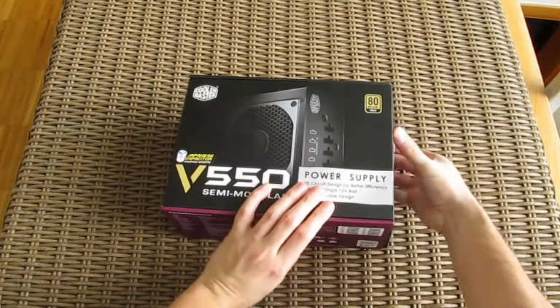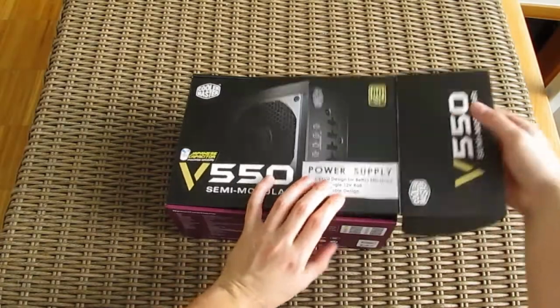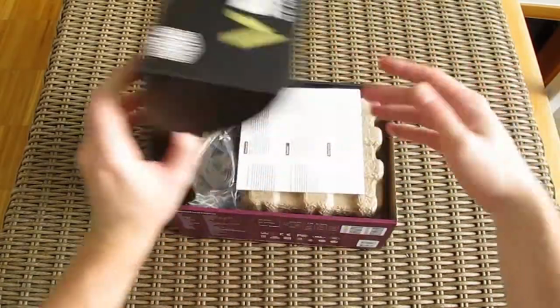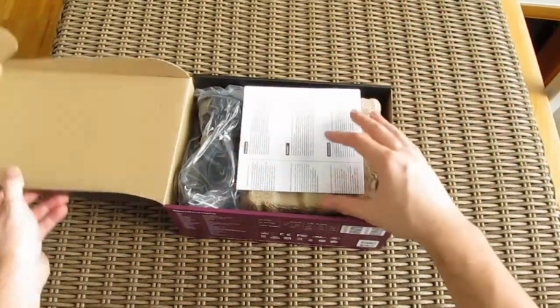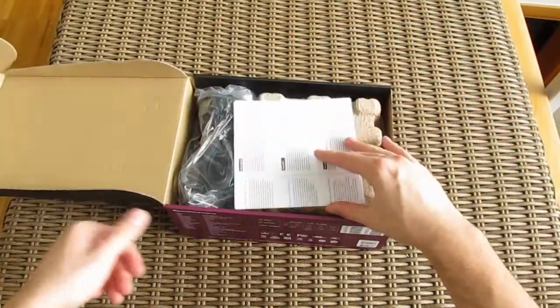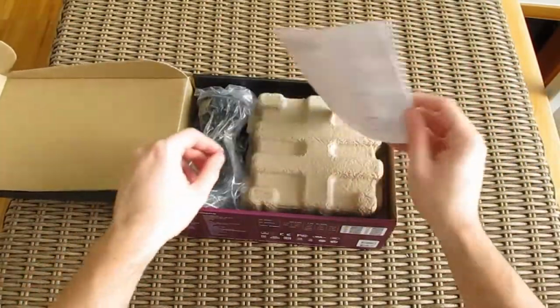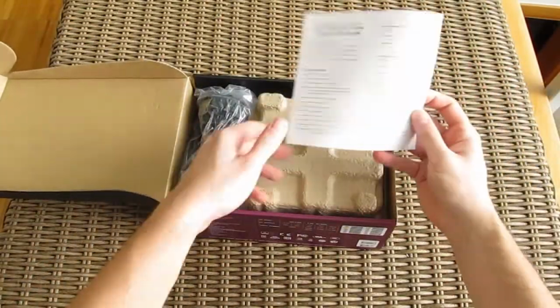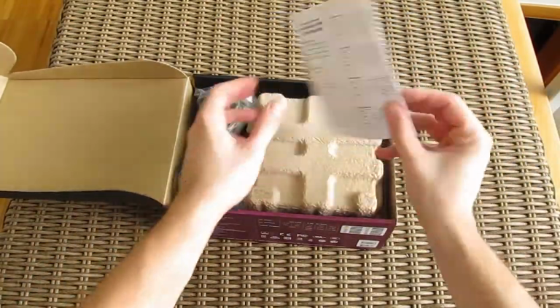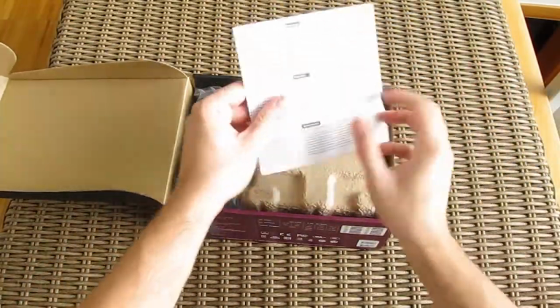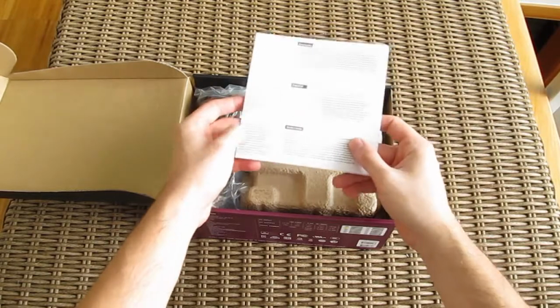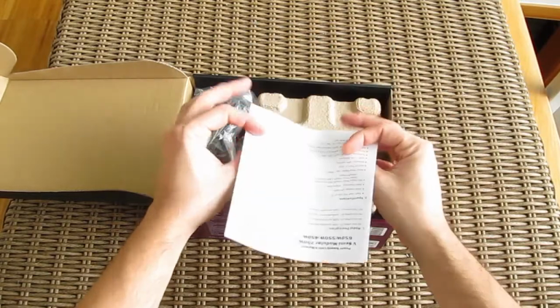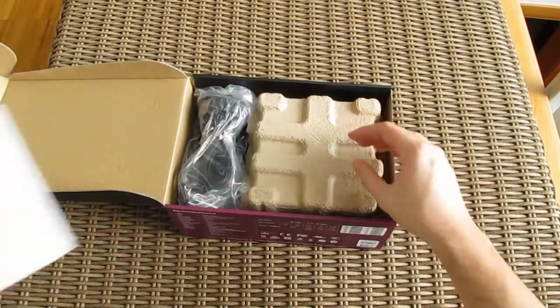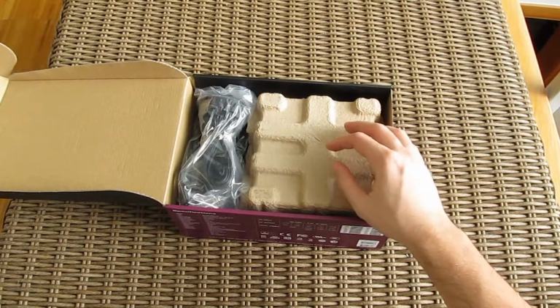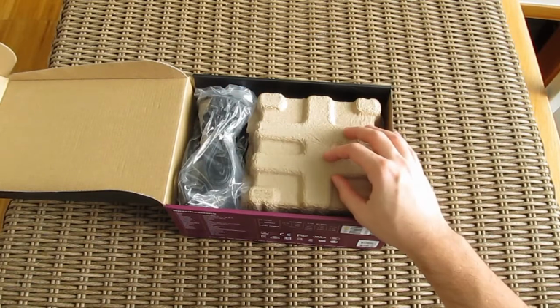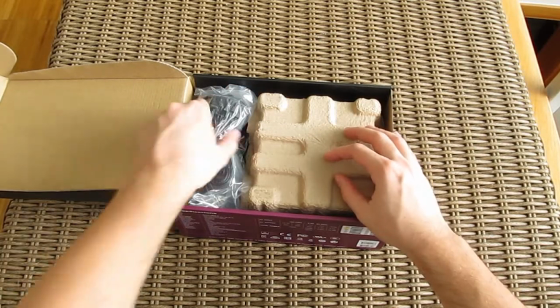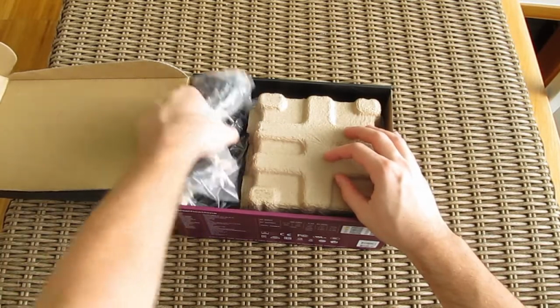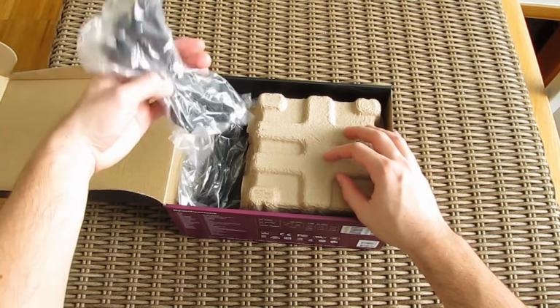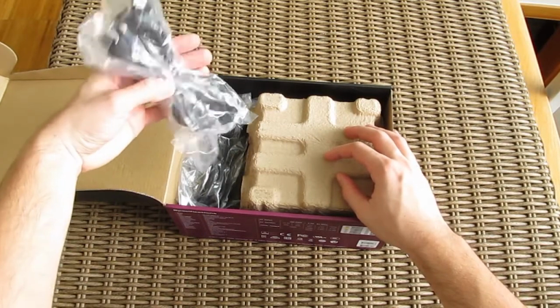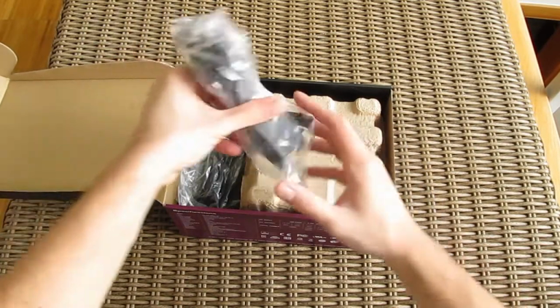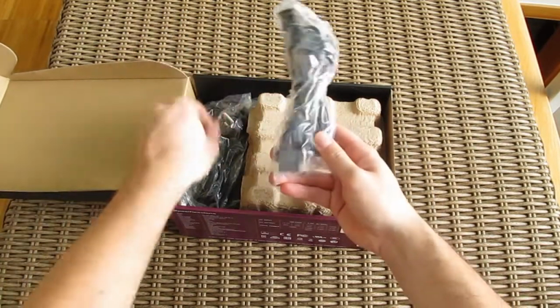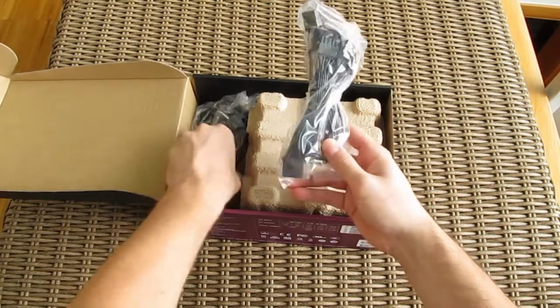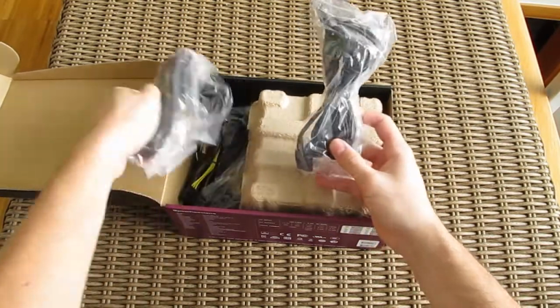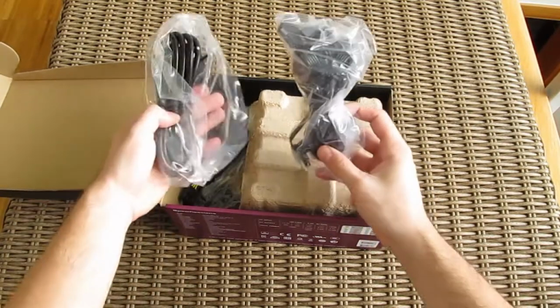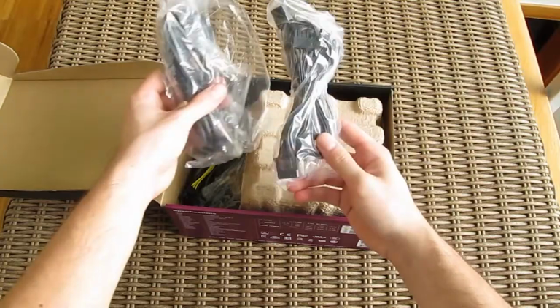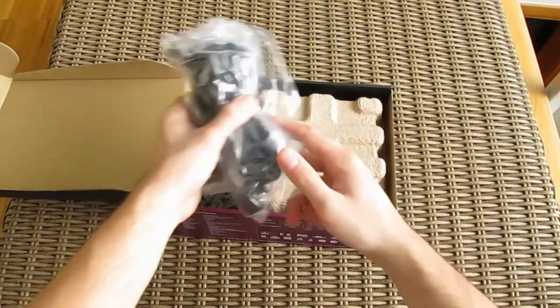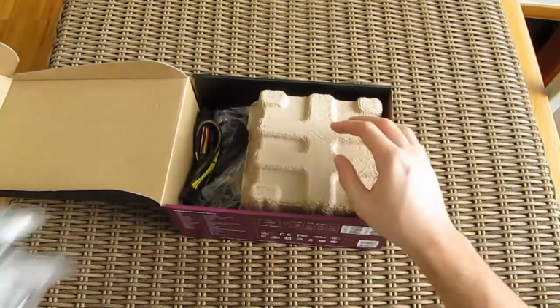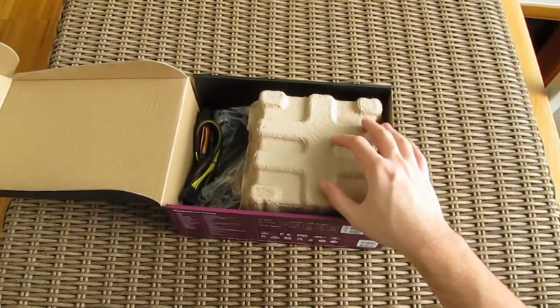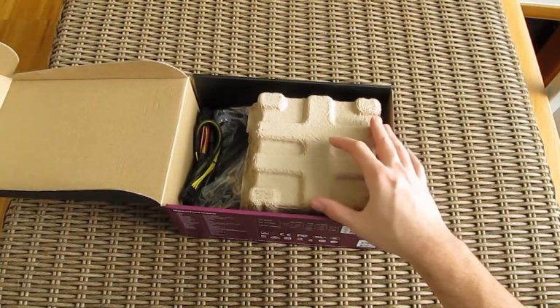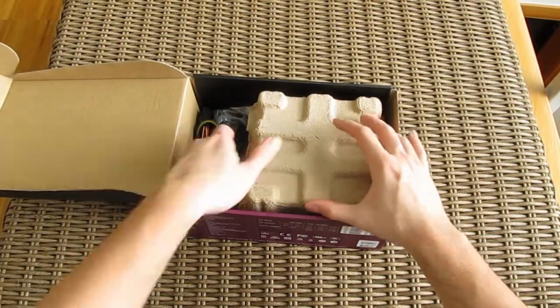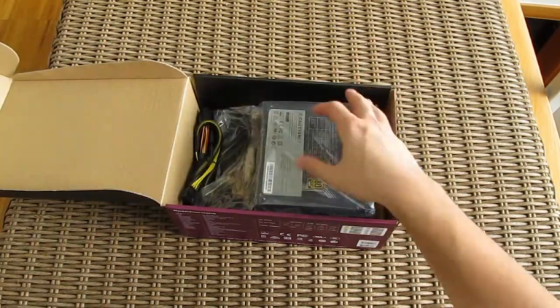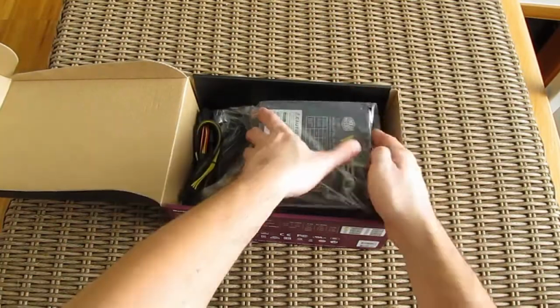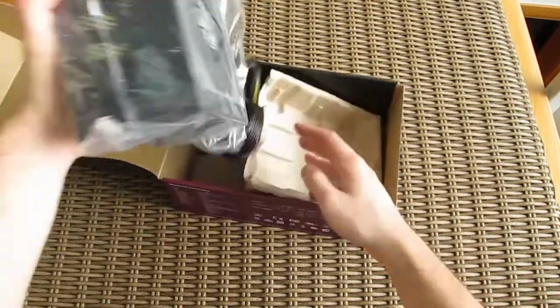Opening up the box, we have some user manuals, a bag with the modular cables, the AC power cable, and here's the power supply itself.